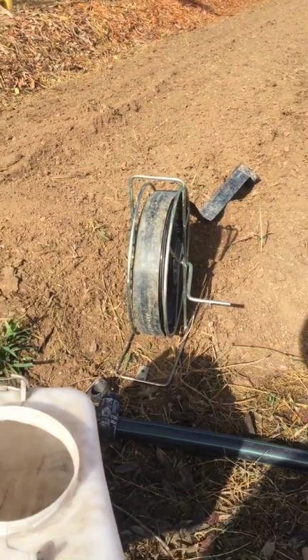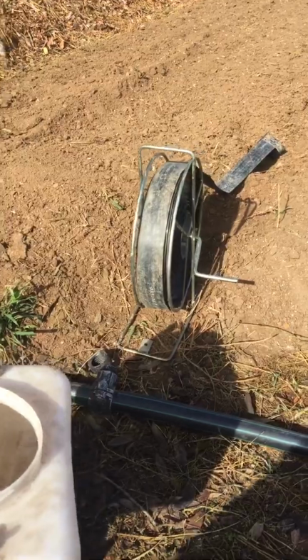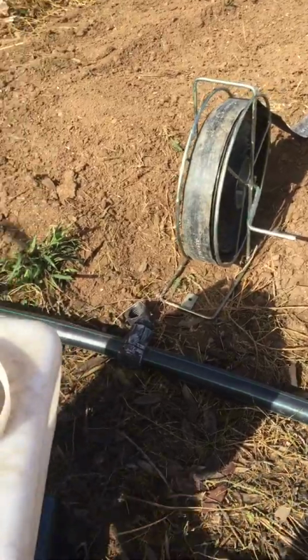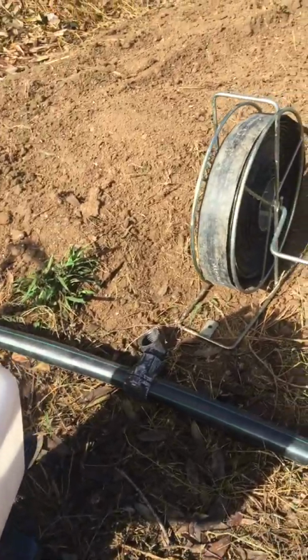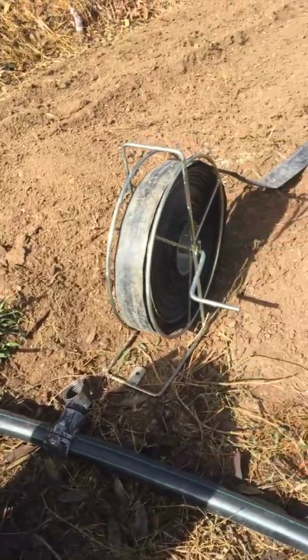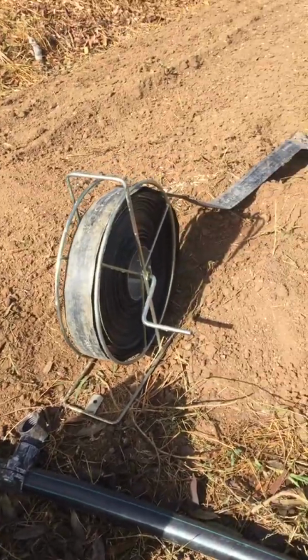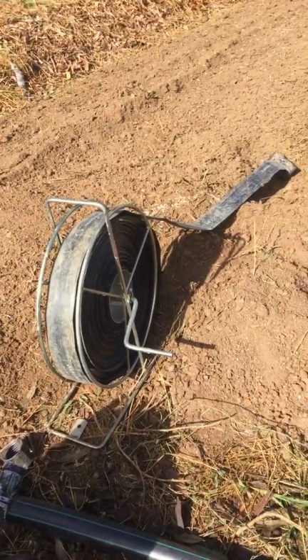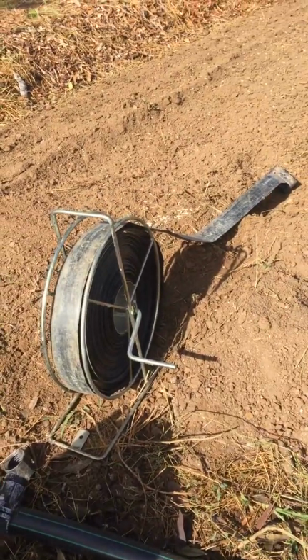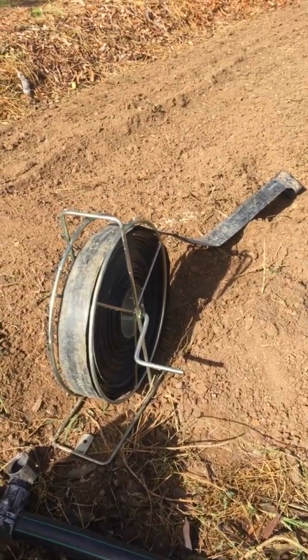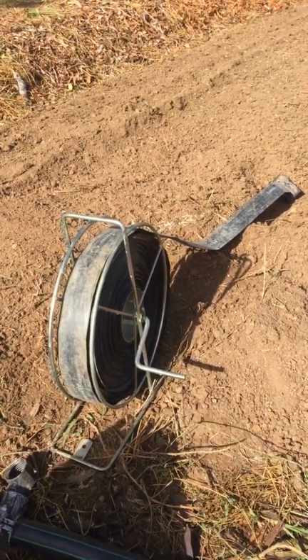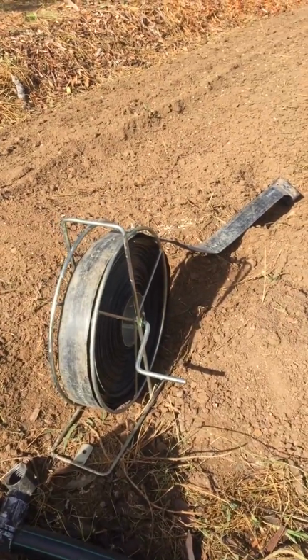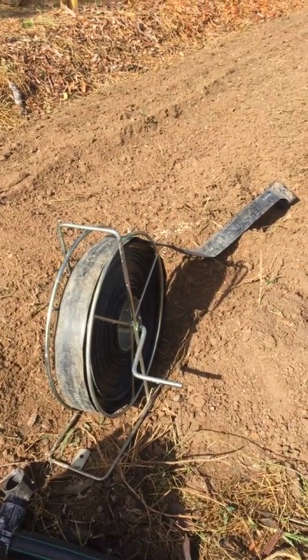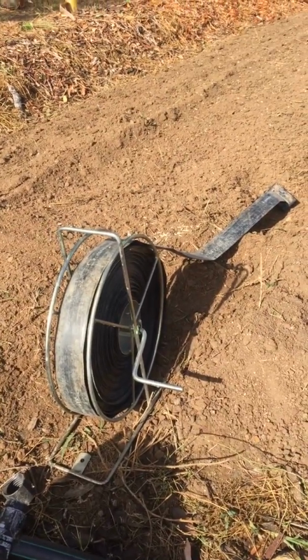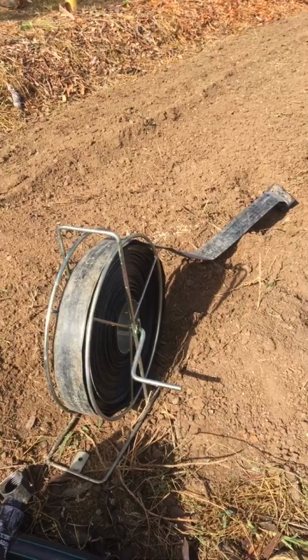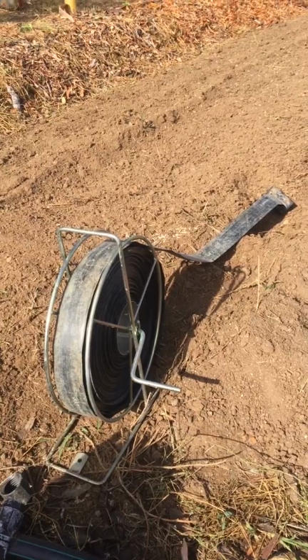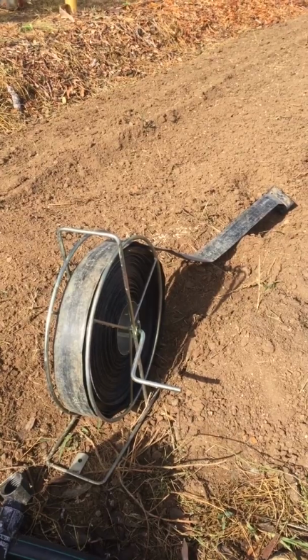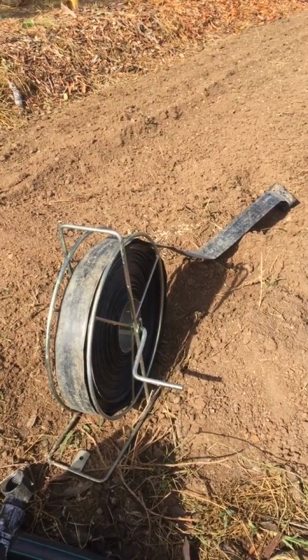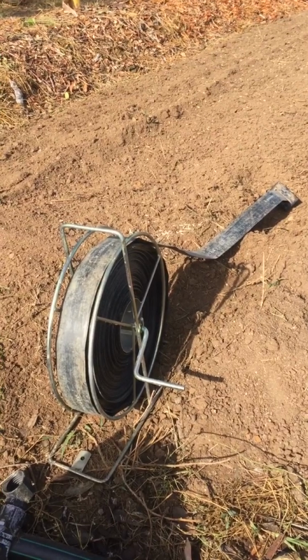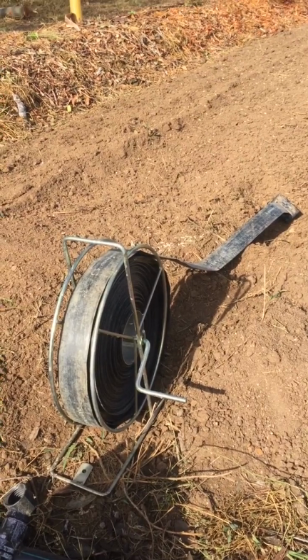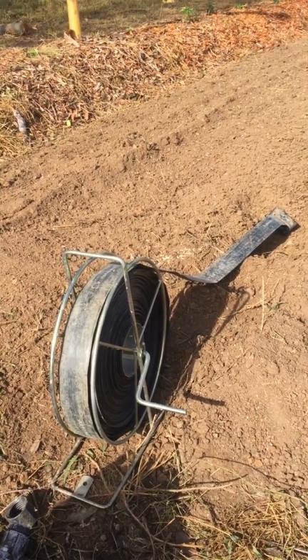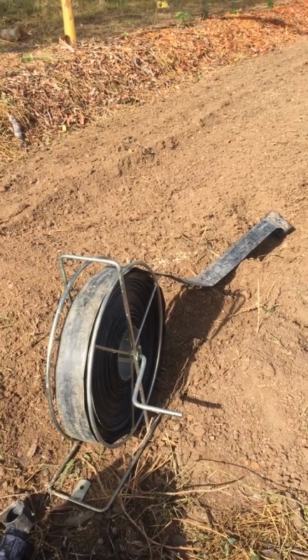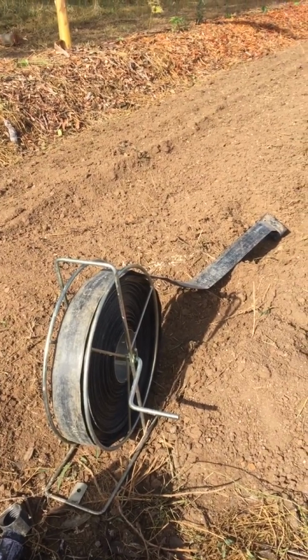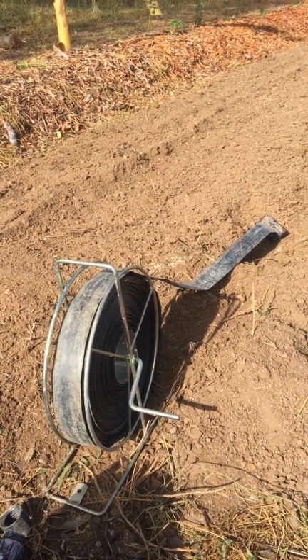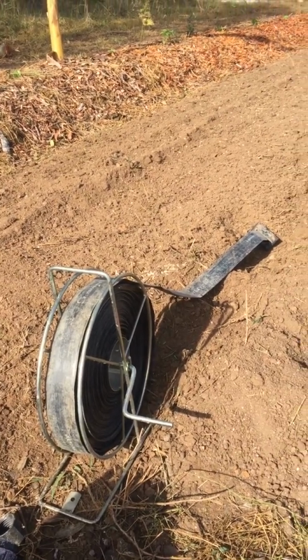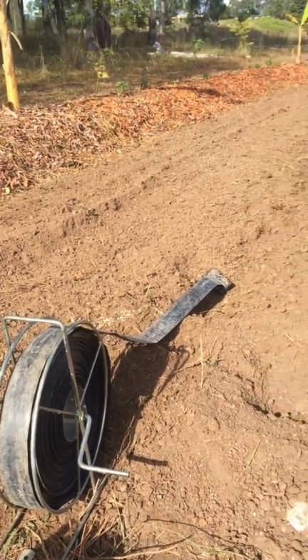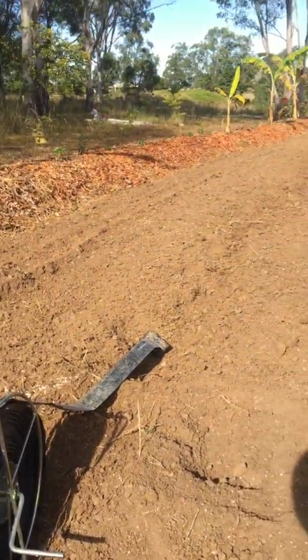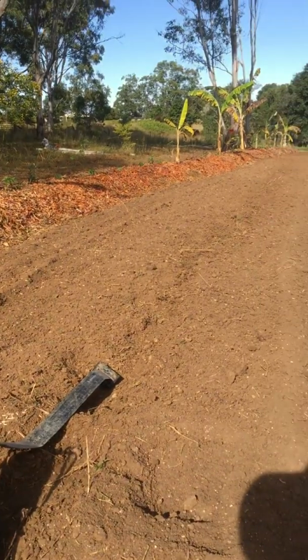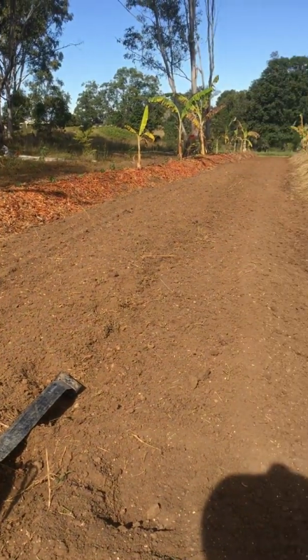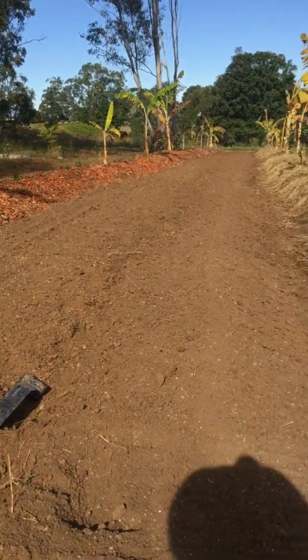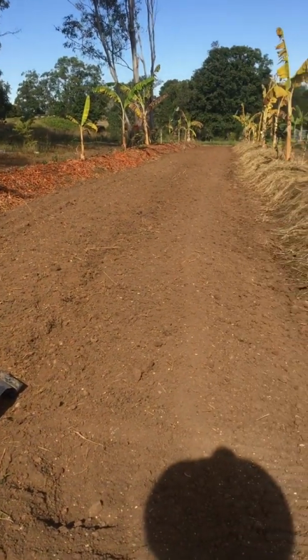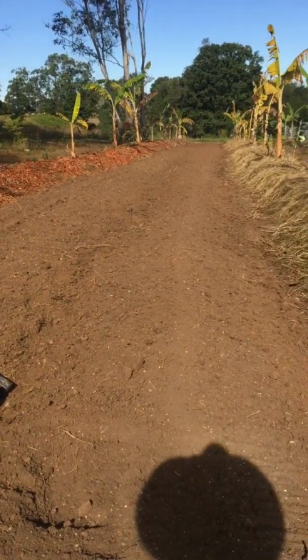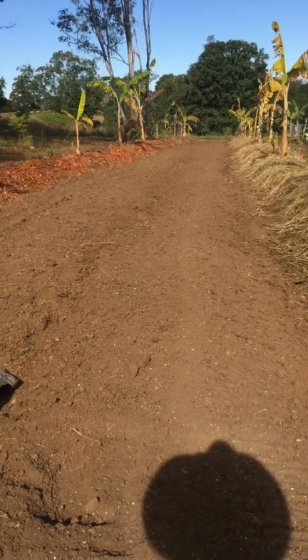In terms of irrigation, we like these sumi soakers — they're like a large lay-flat, they go 50 meters, and they put a spray out four meters each side, which is absolutely ideal for these alley crops.